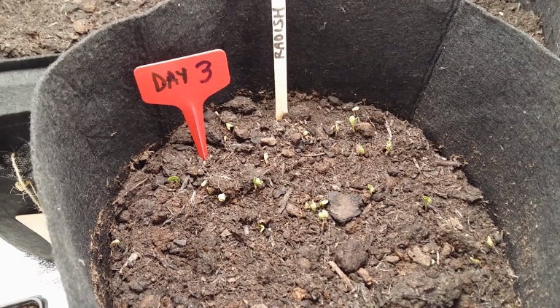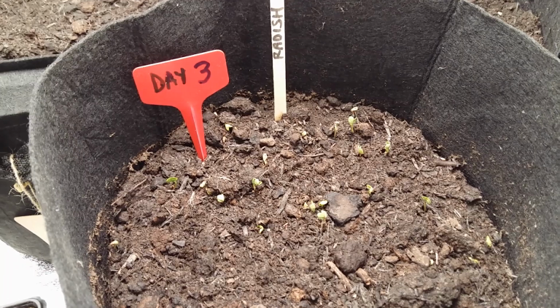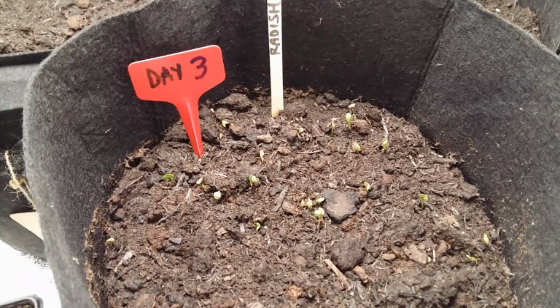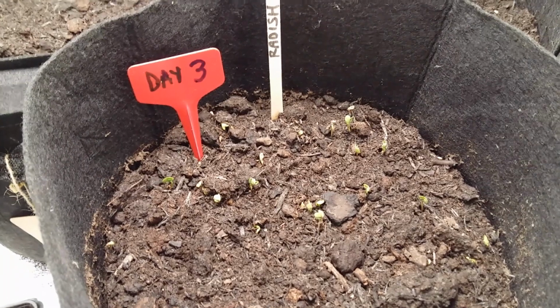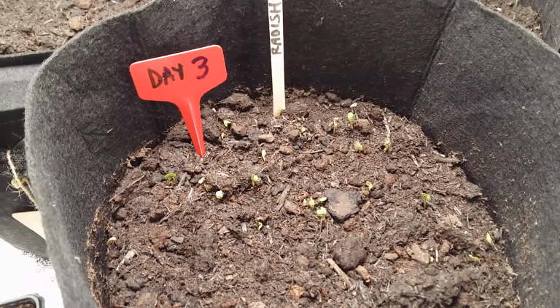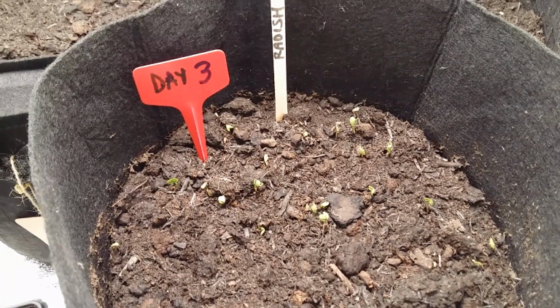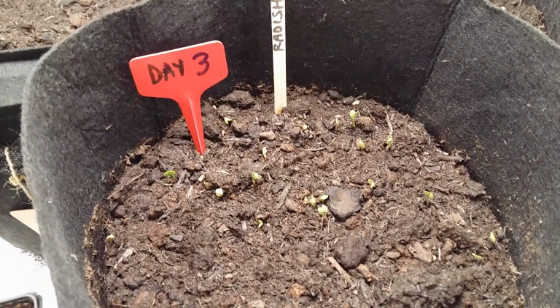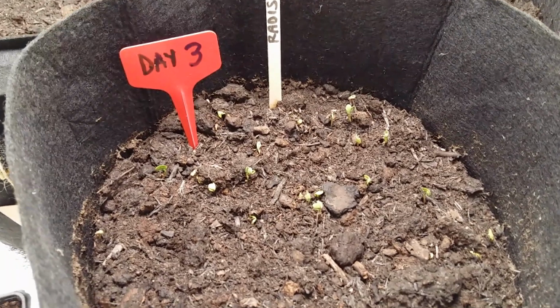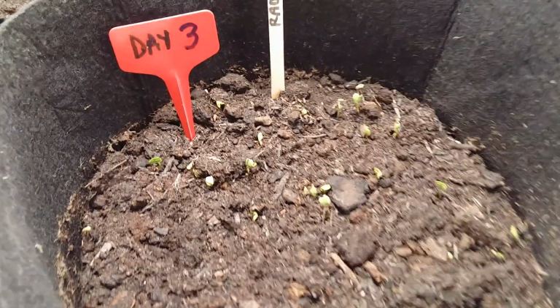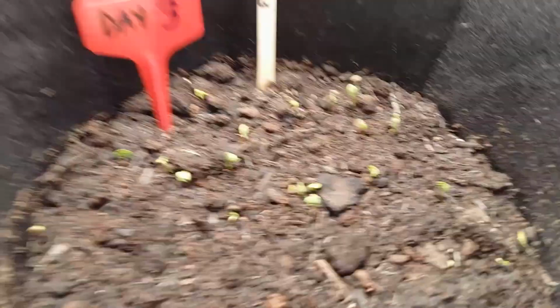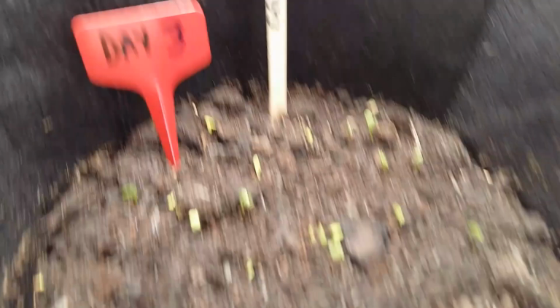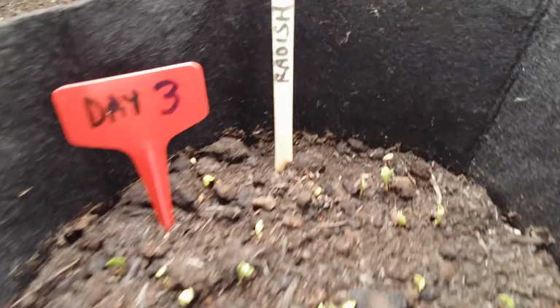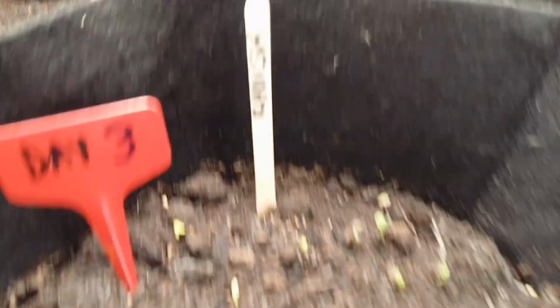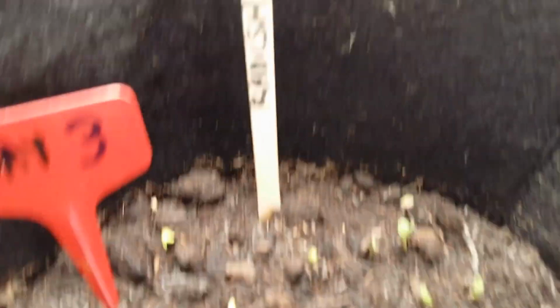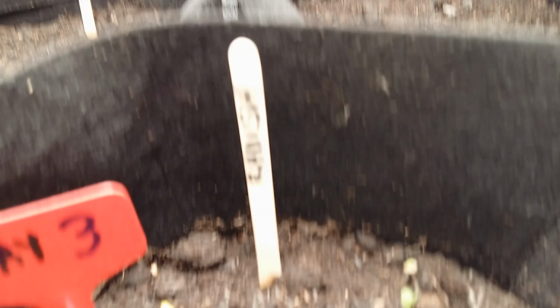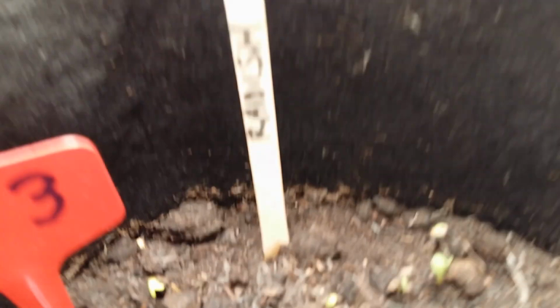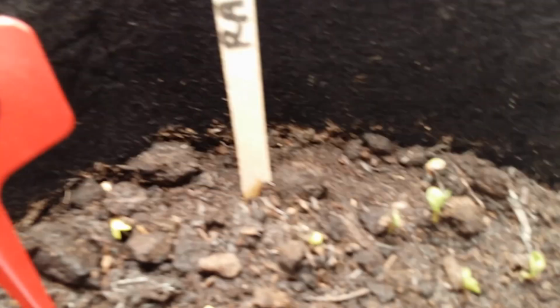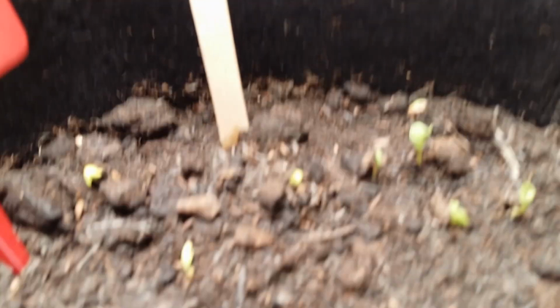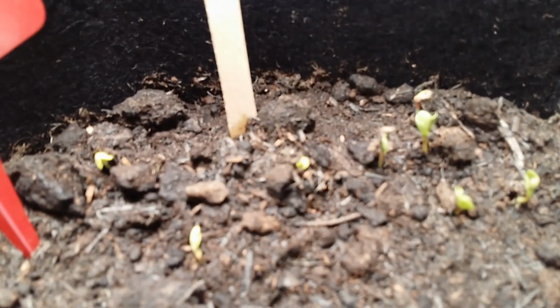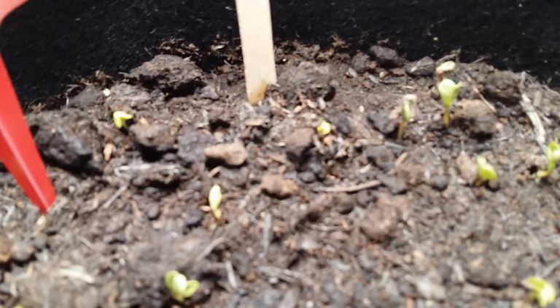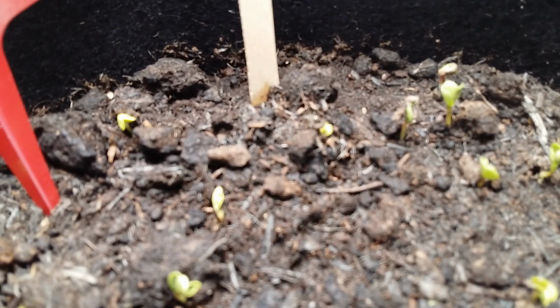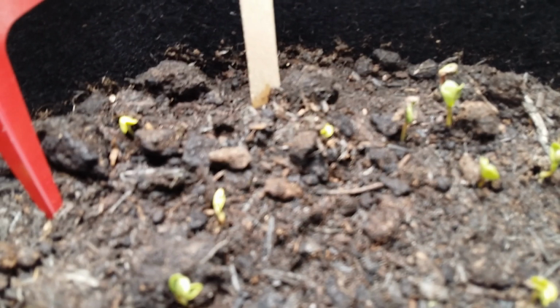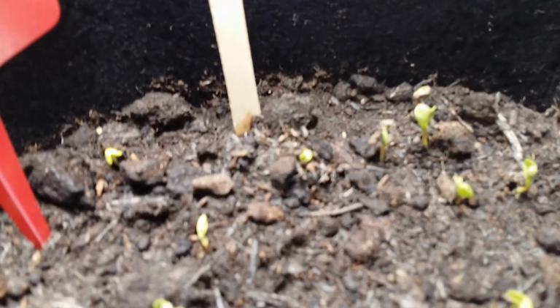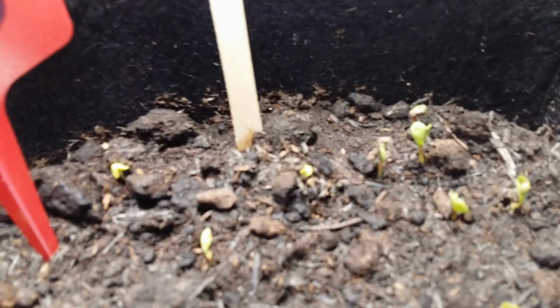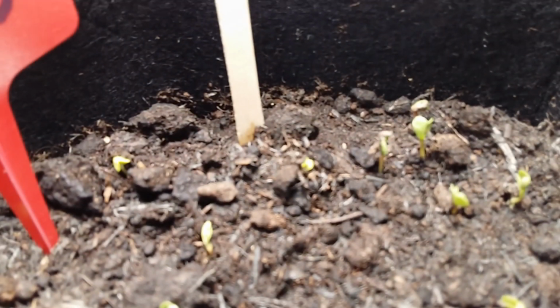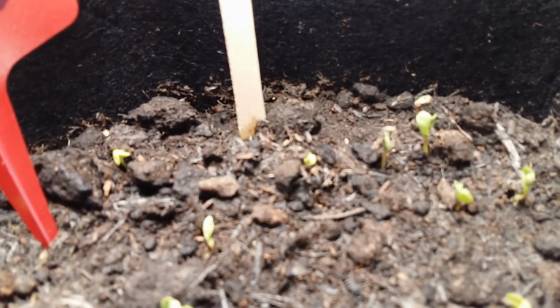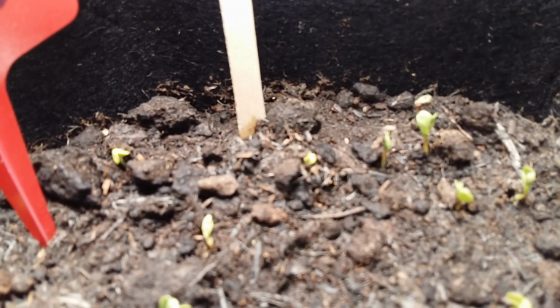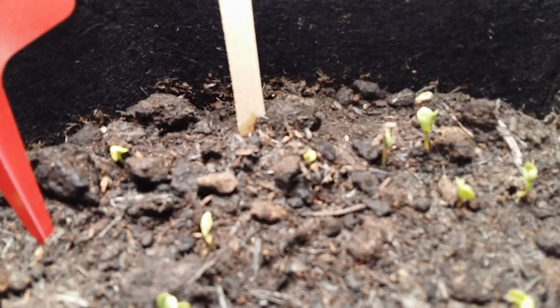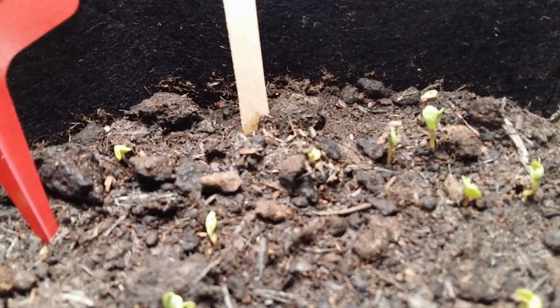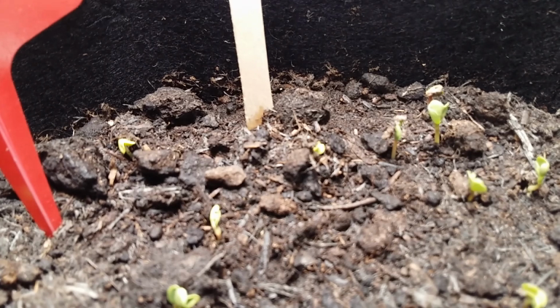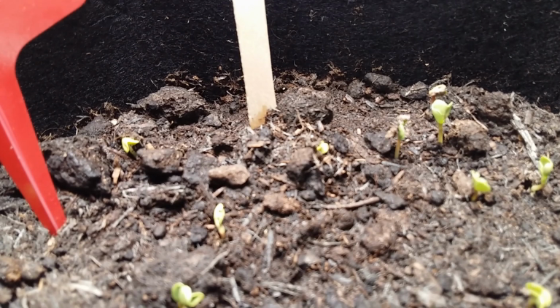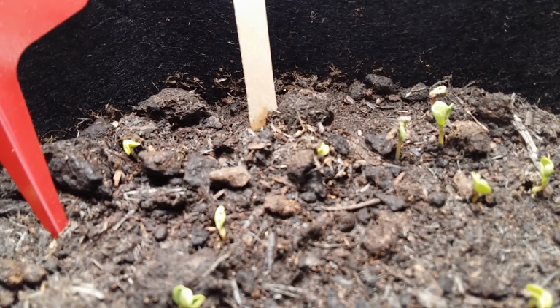It's day three and I'm quite amazed at some of the growth in the radish — nearly got some of them nearly a centimetre high now. Quite amazing really.